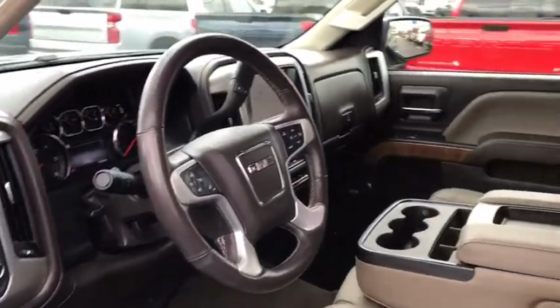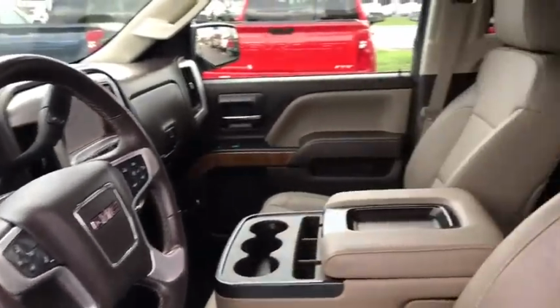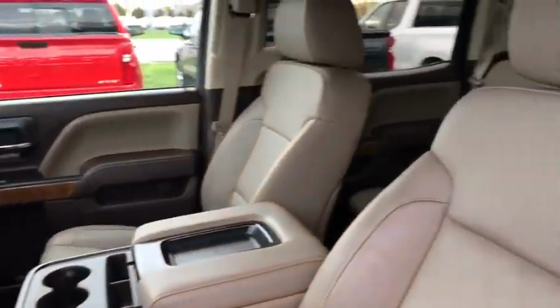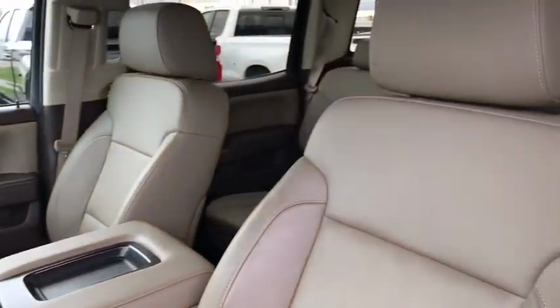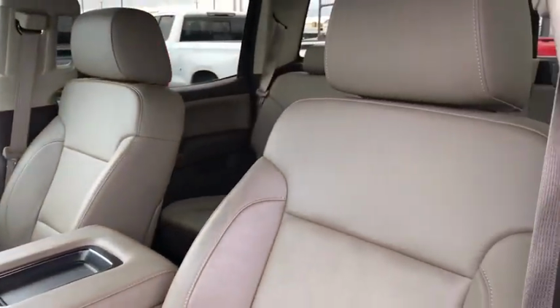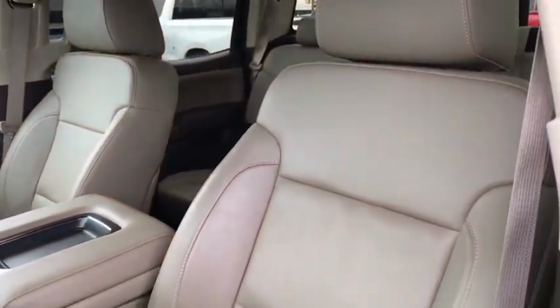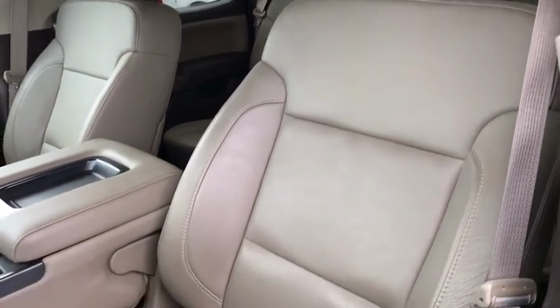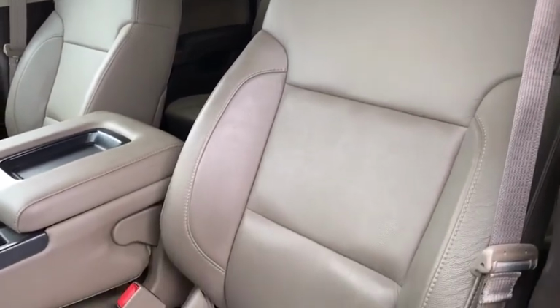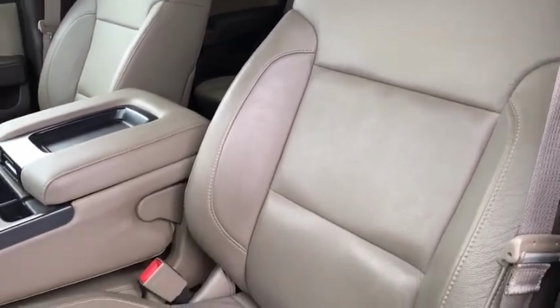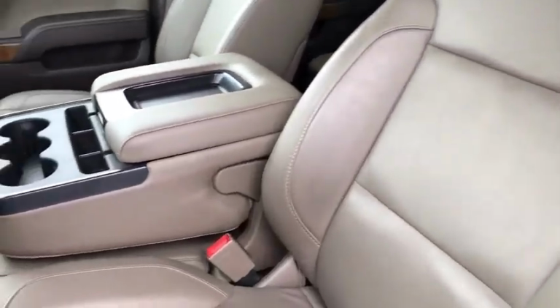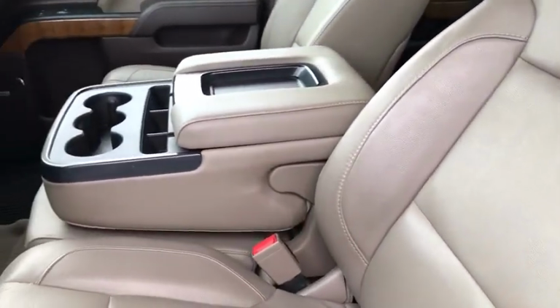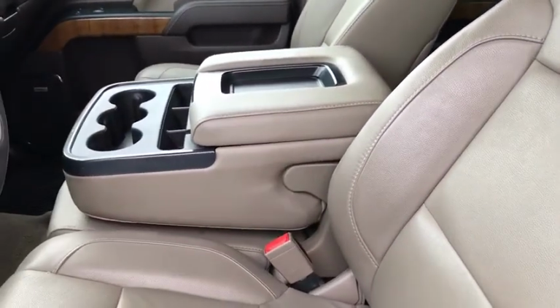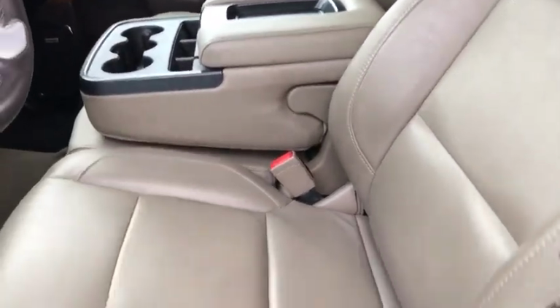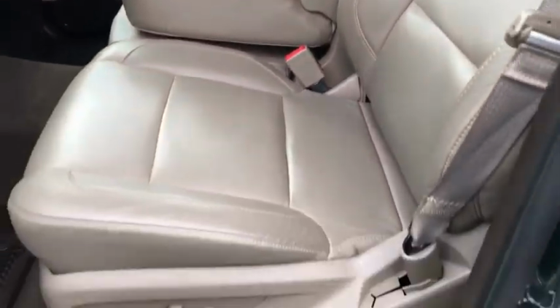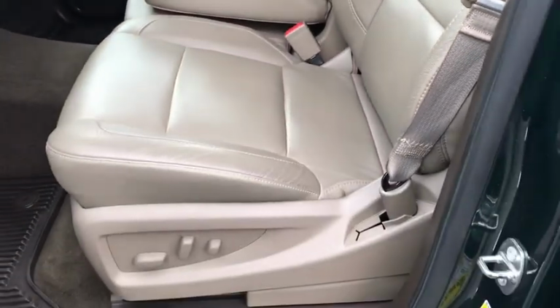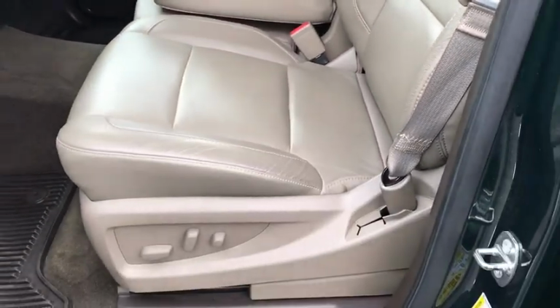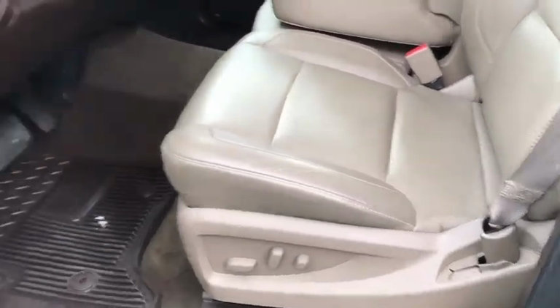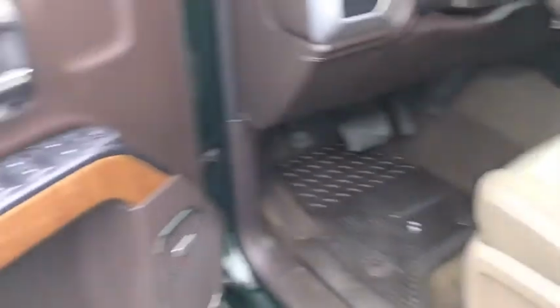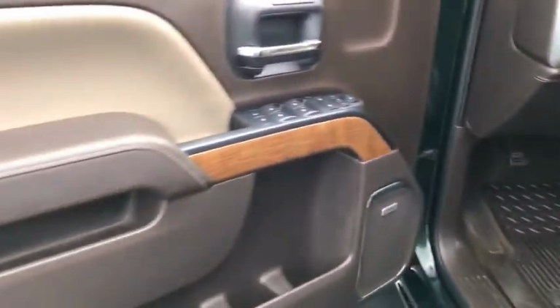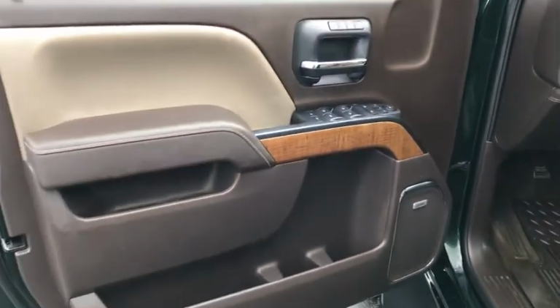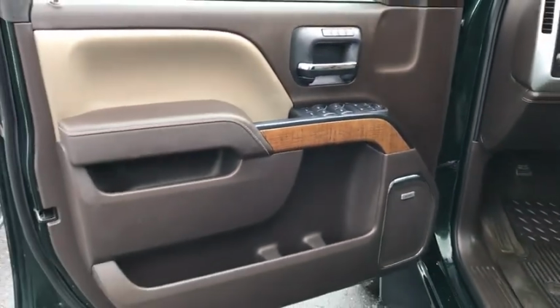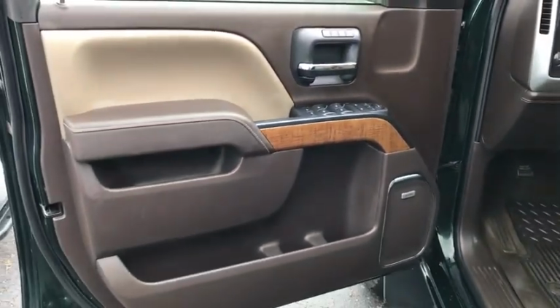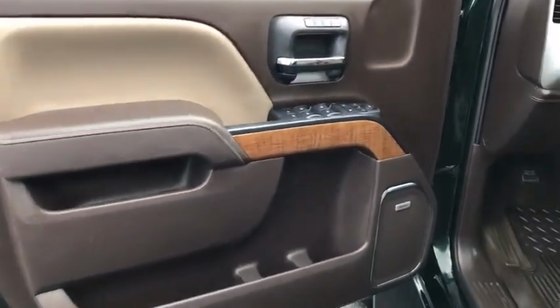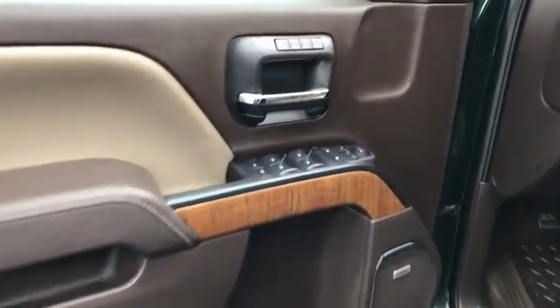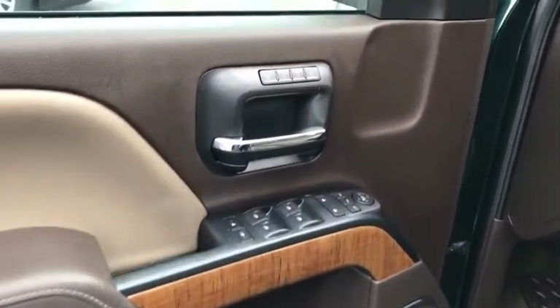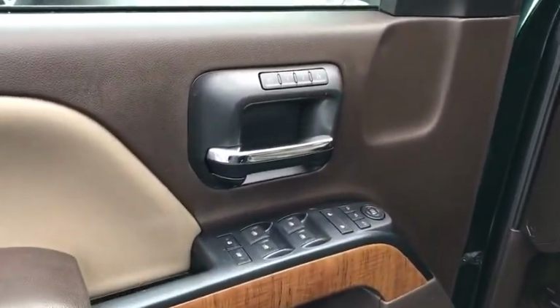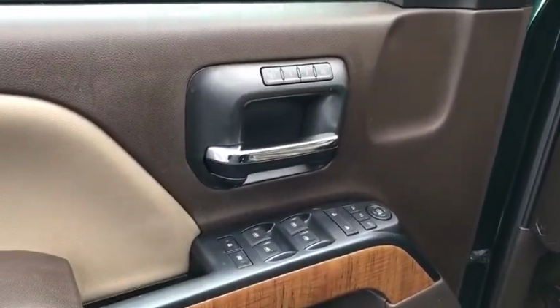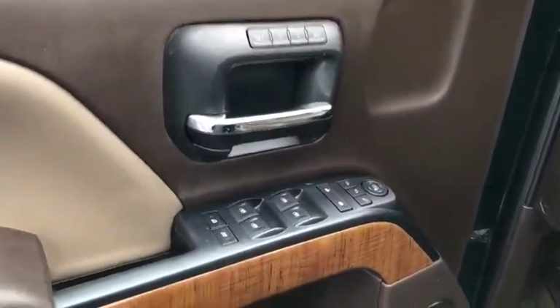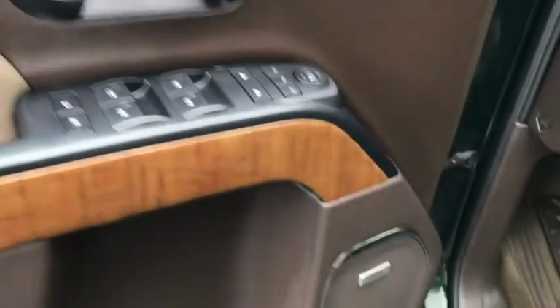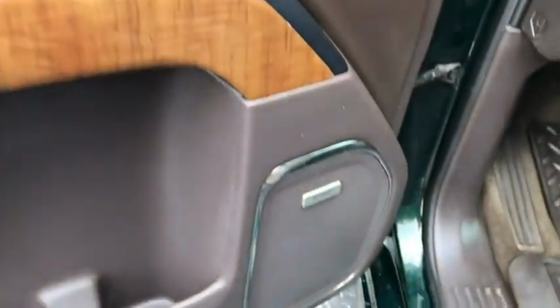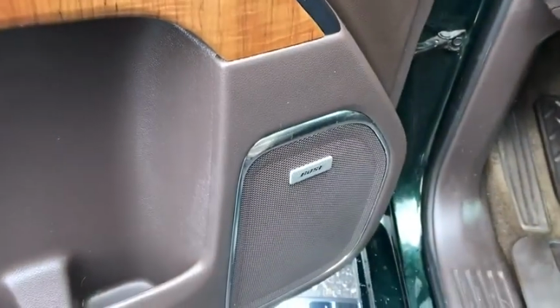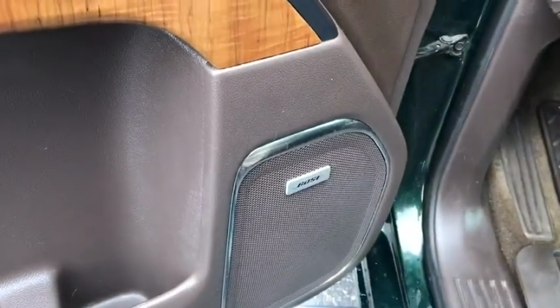Four-wheel disc brakes, universal garage door opener, center armrest, security system, fog lights, CD player, rear window defroster, electronic stability control, power windows.